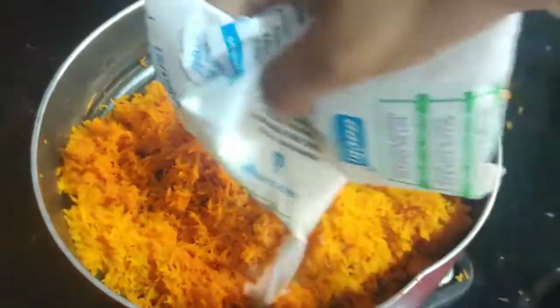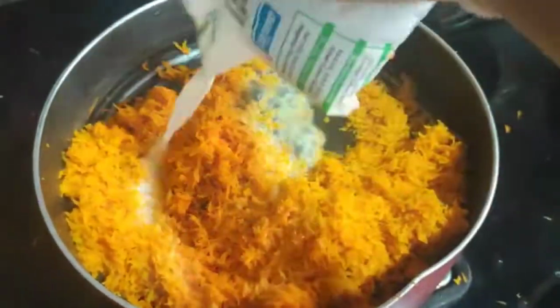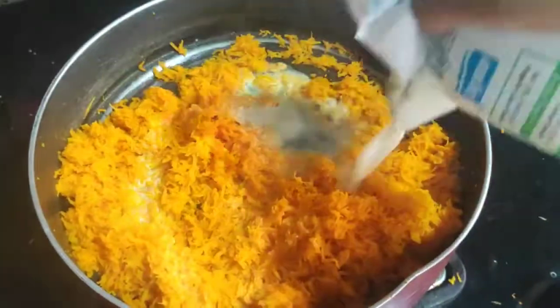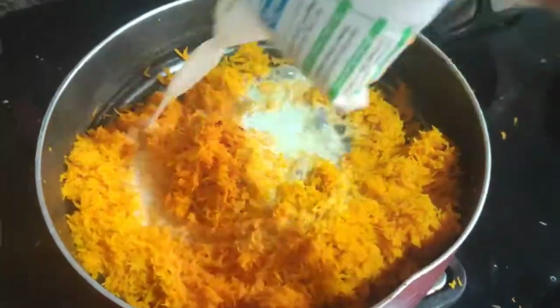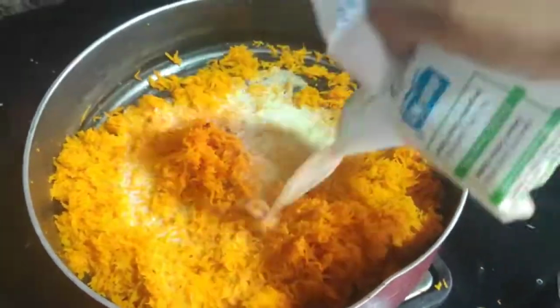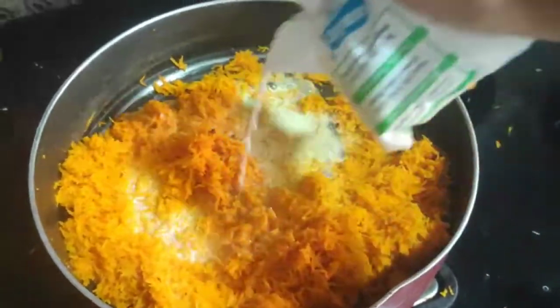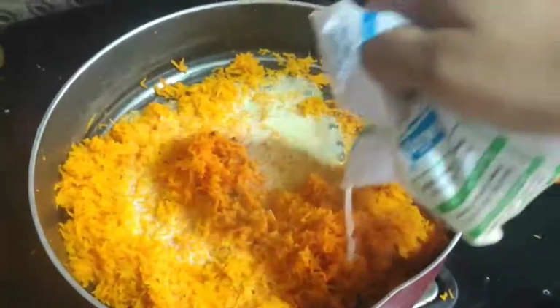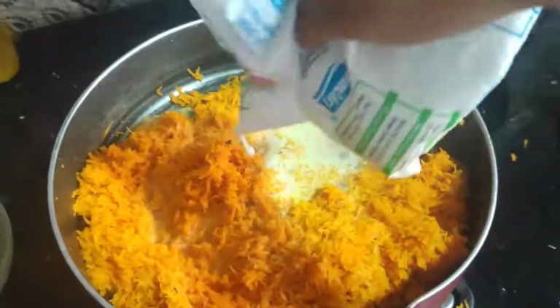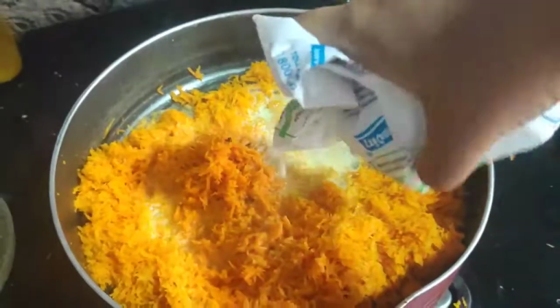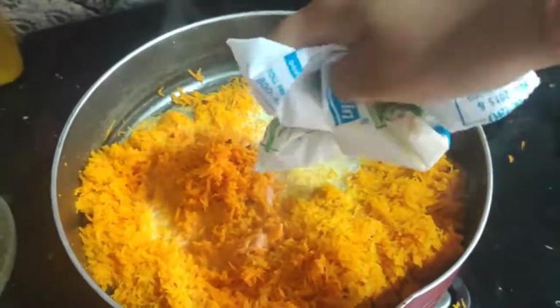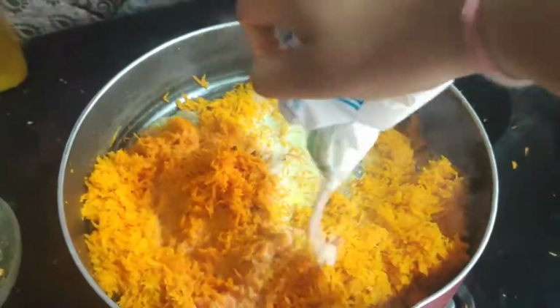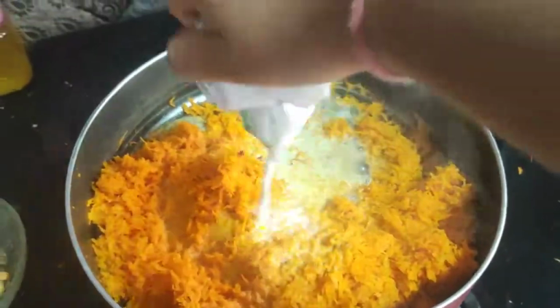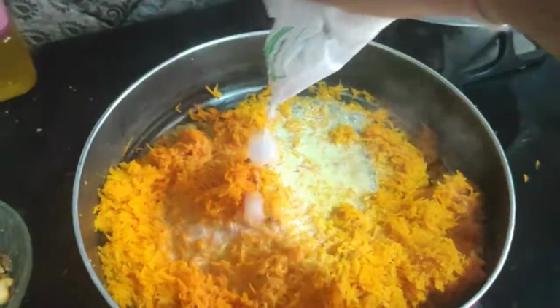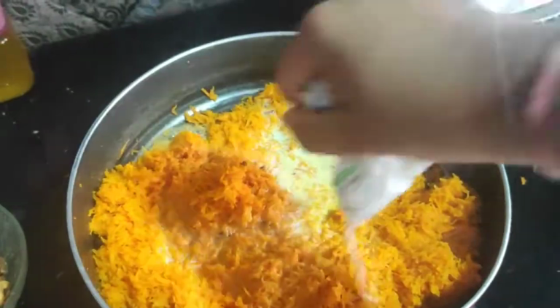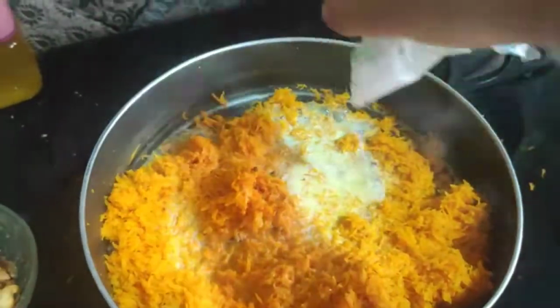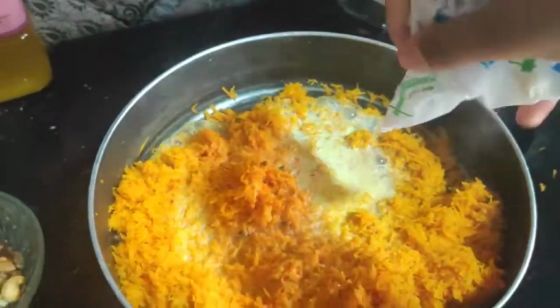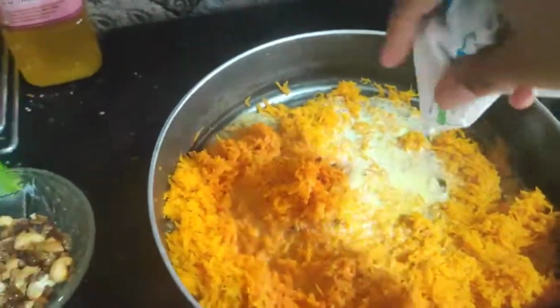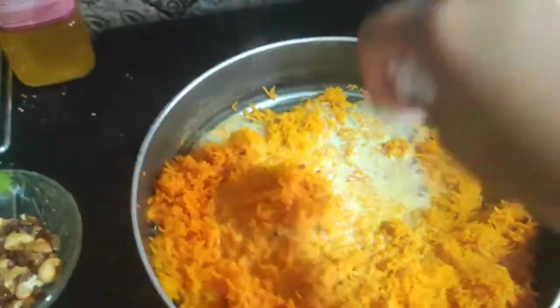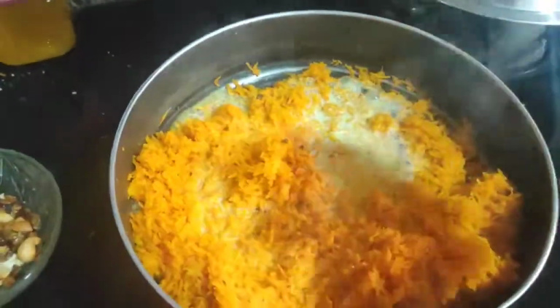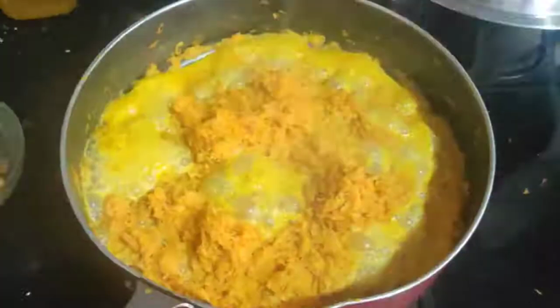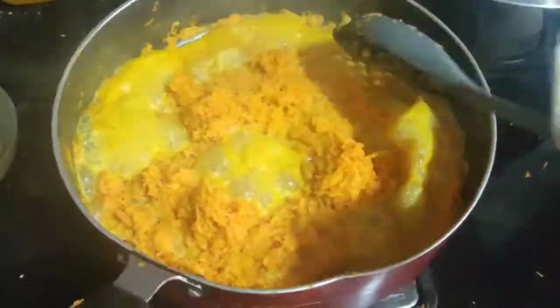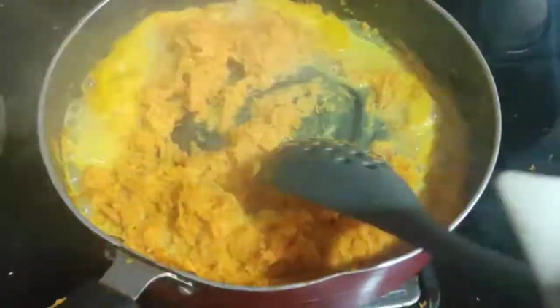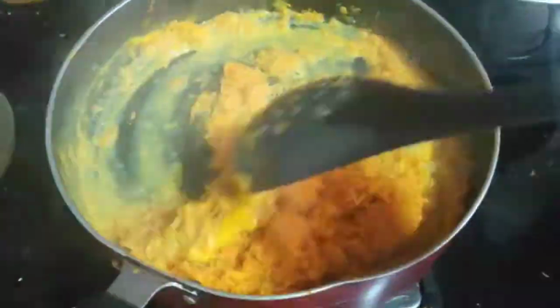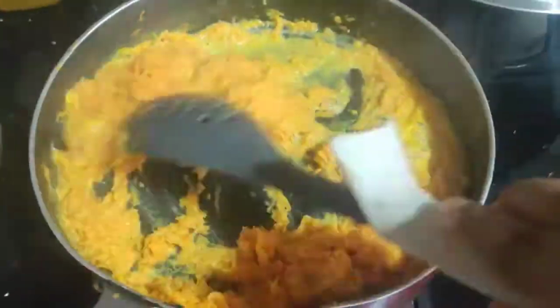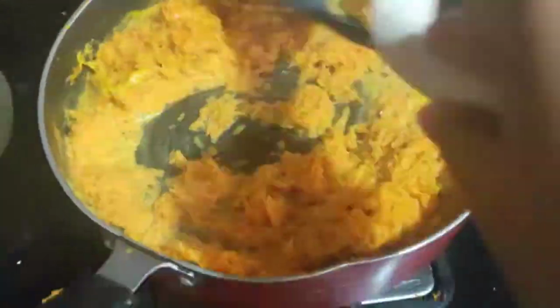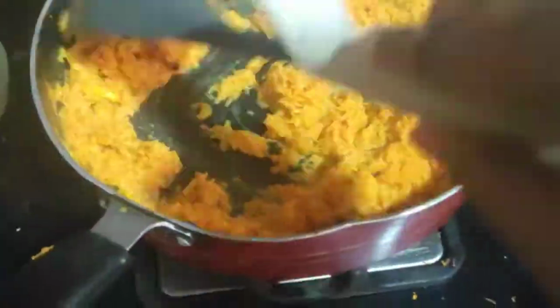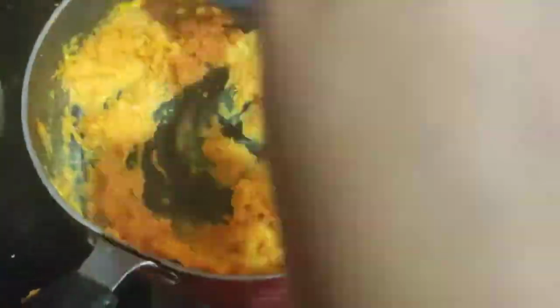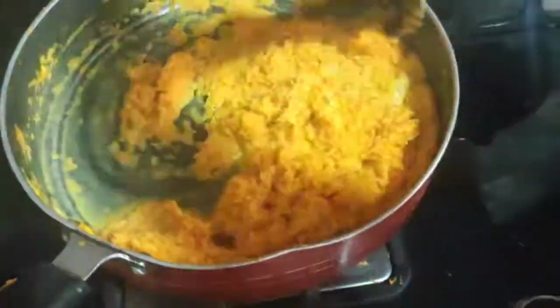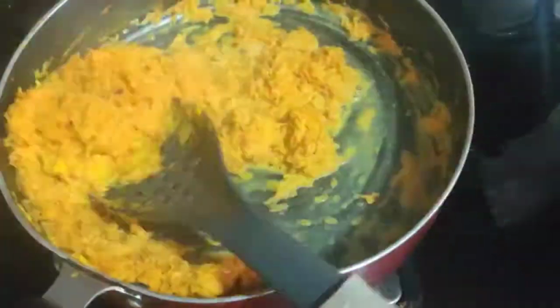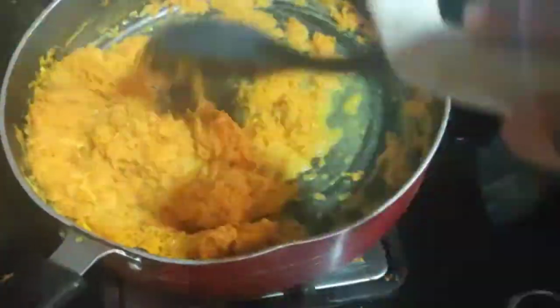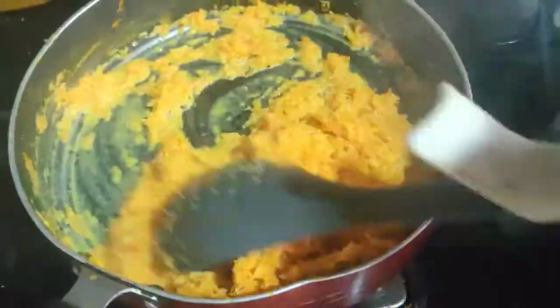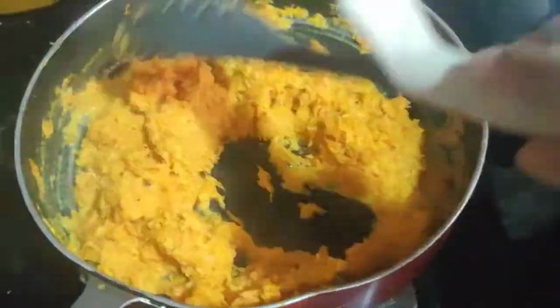Now add the milk to the pan and wait until it absorbs. After some time the milk gets thicker and absorbed.